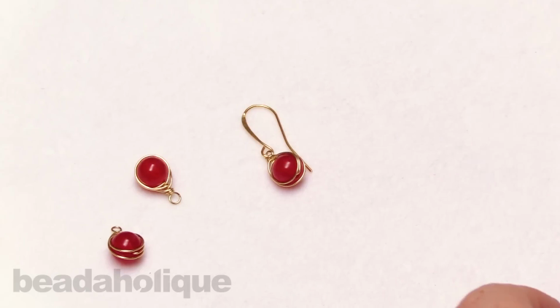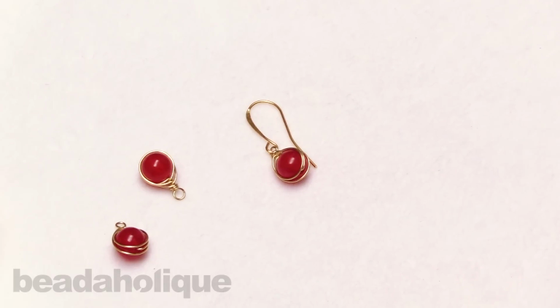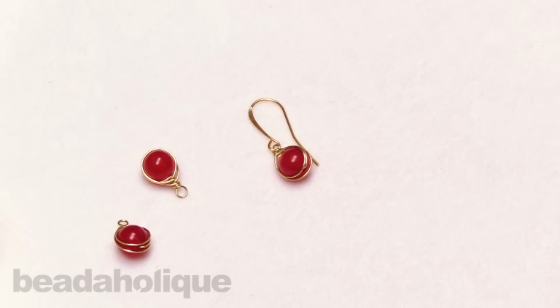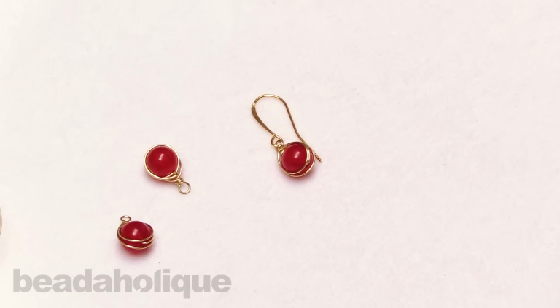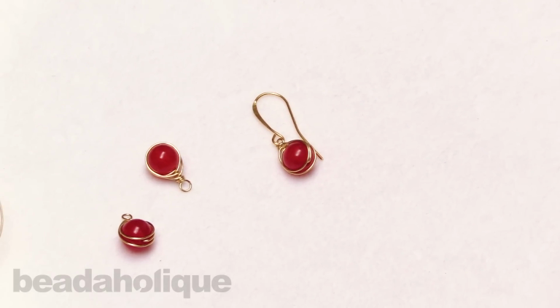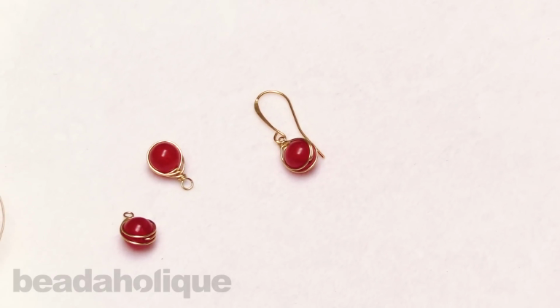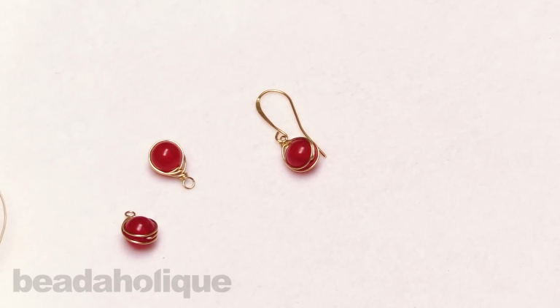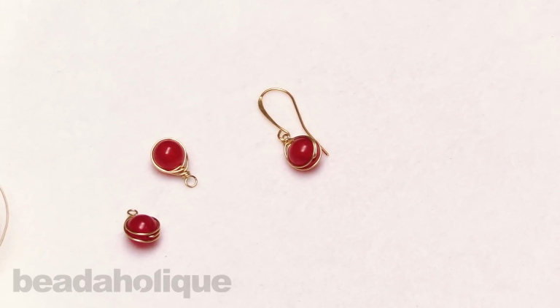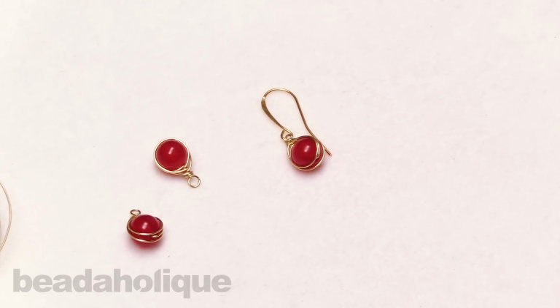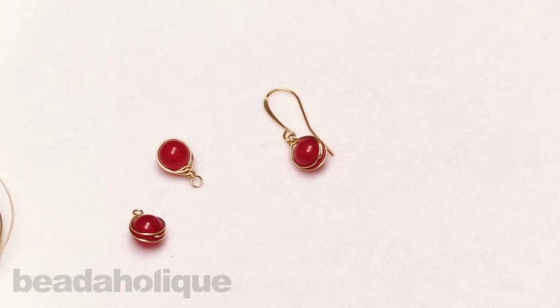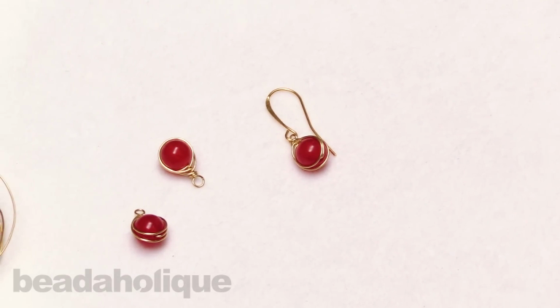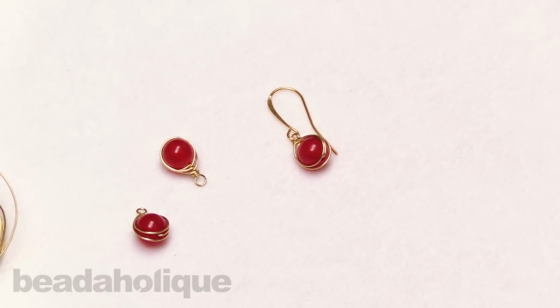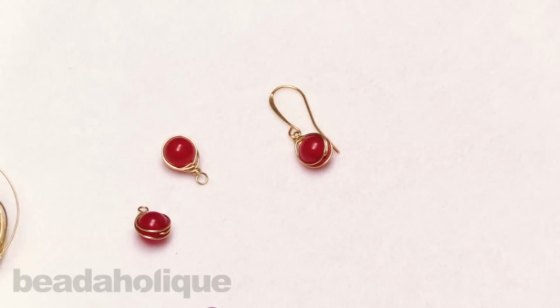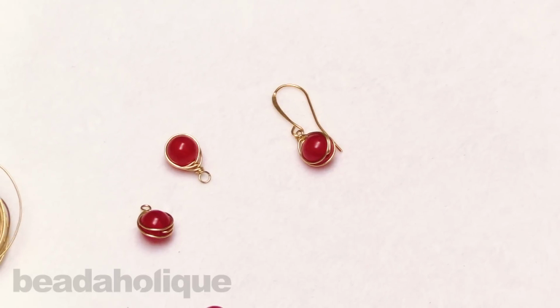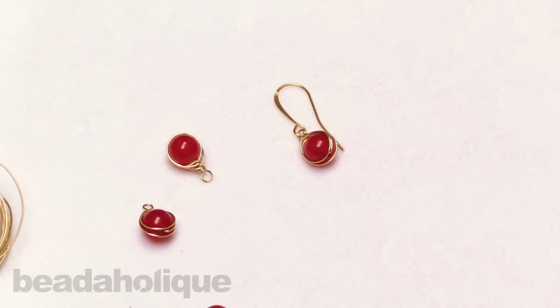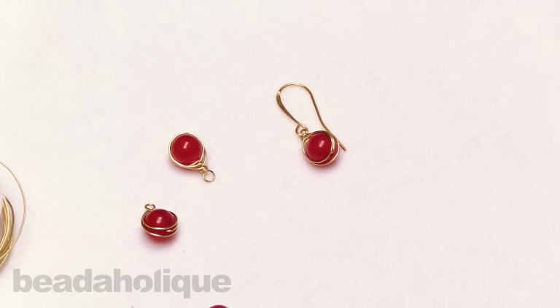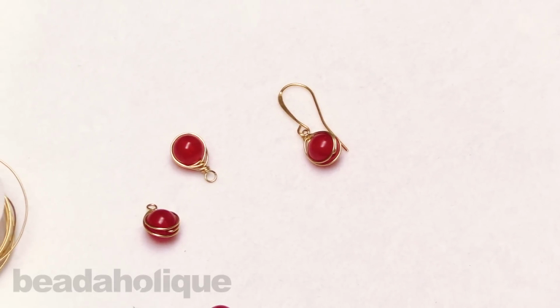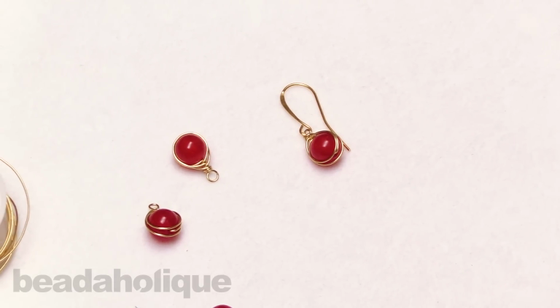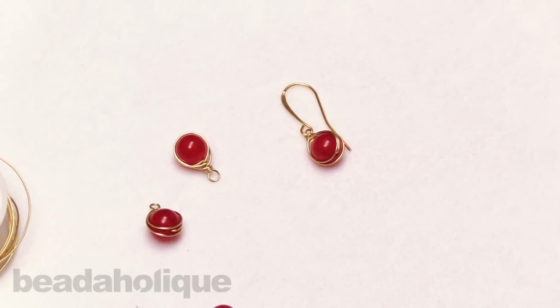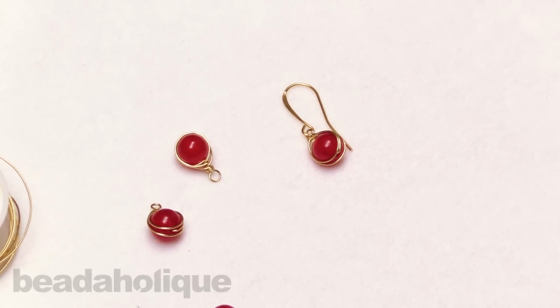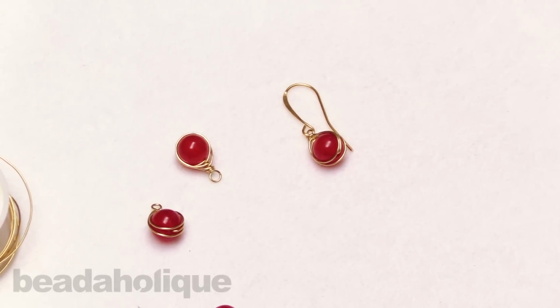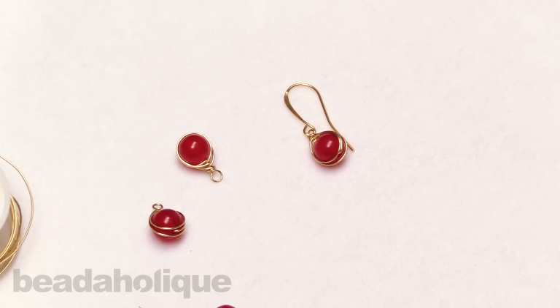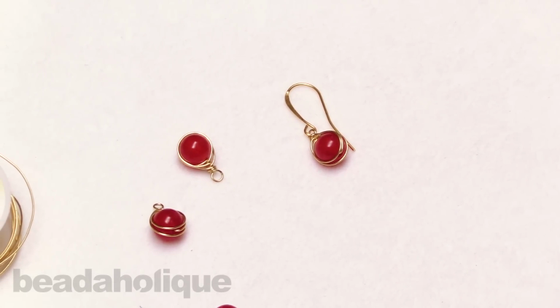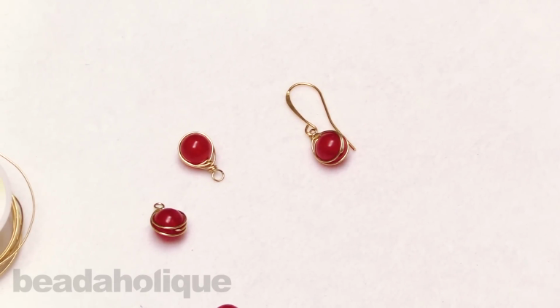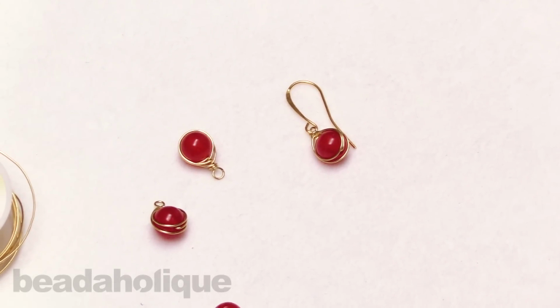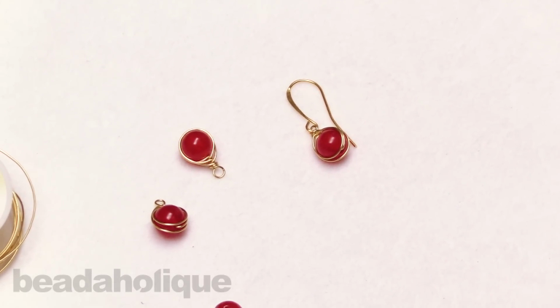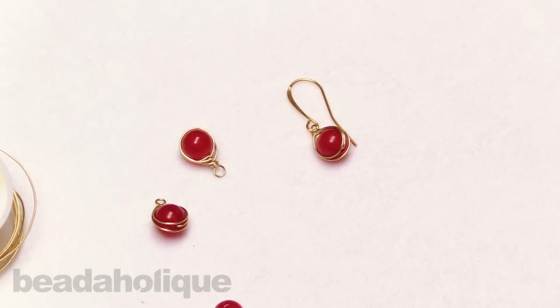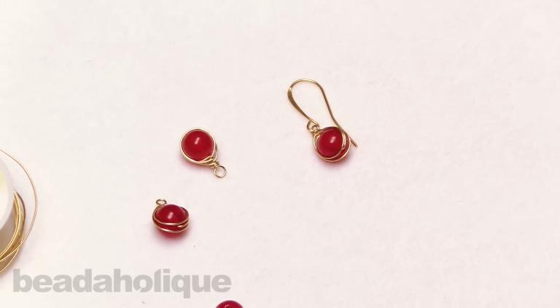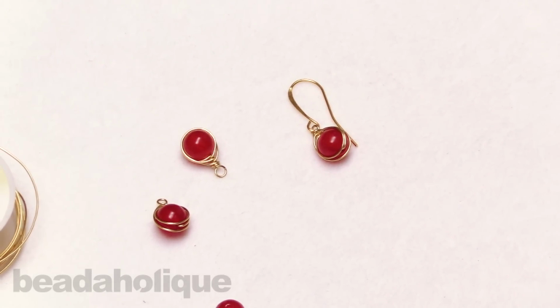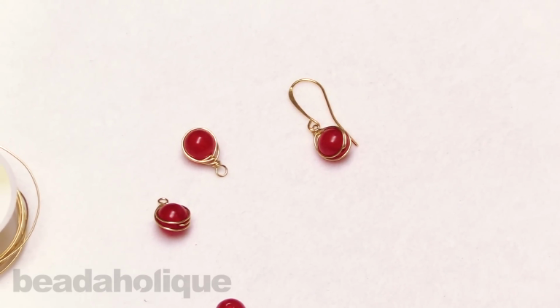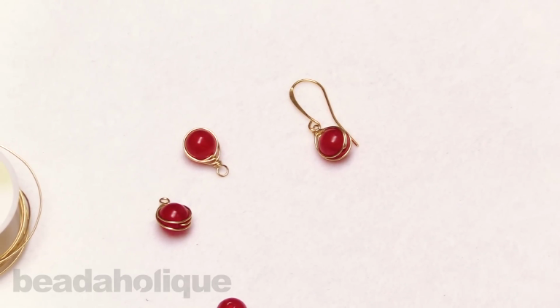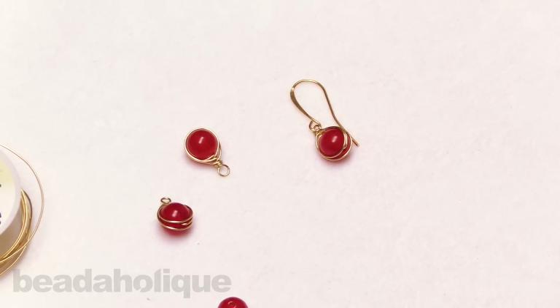That is how to do the single herringbone wrap. You can find more videos and all of these supplies by heading over to Beadaholique.com.